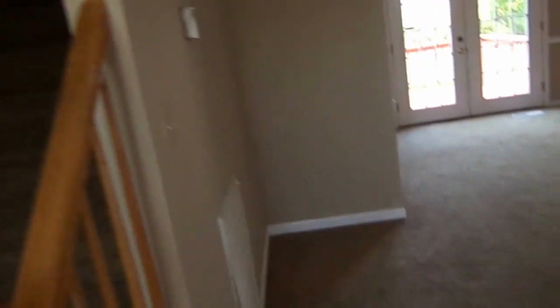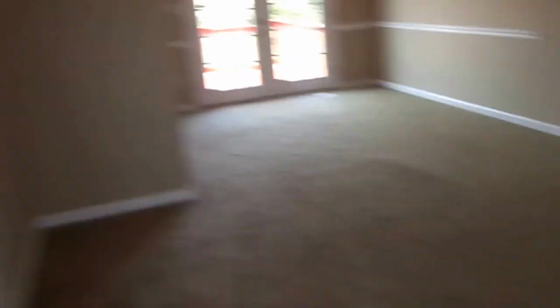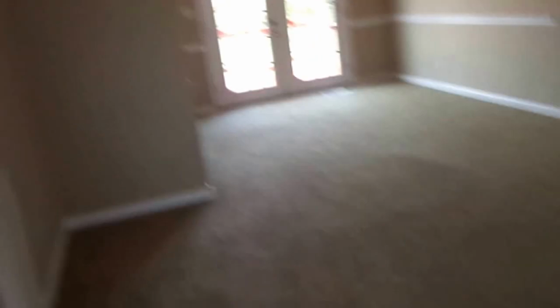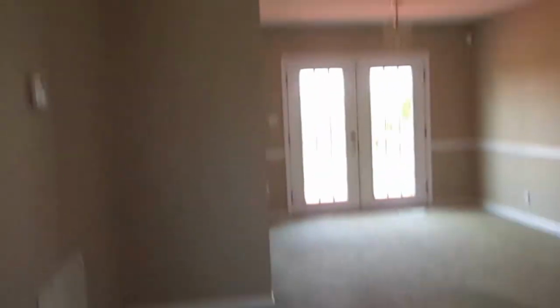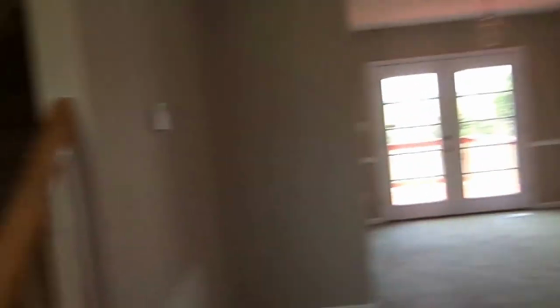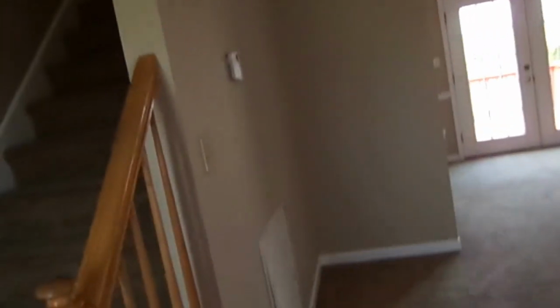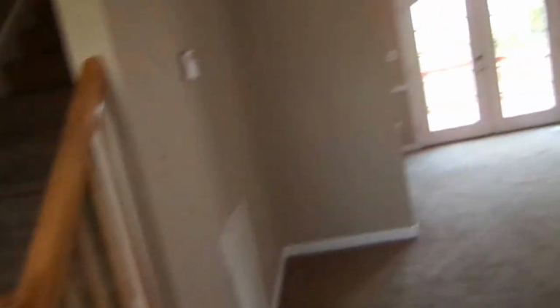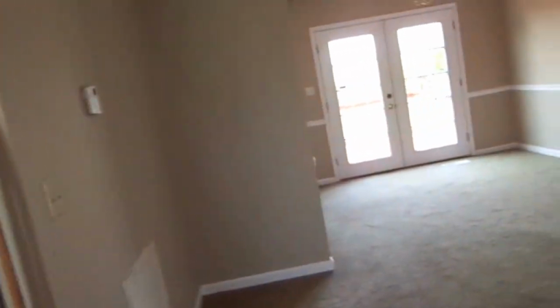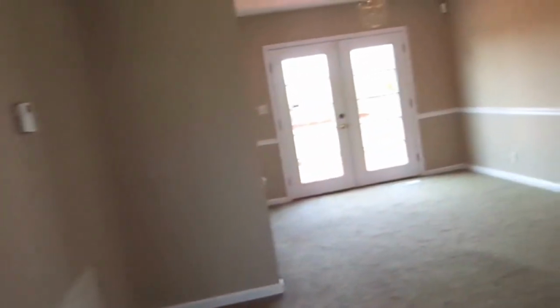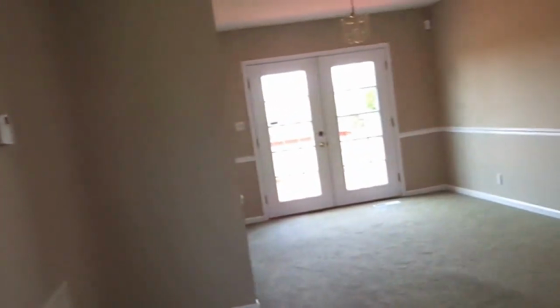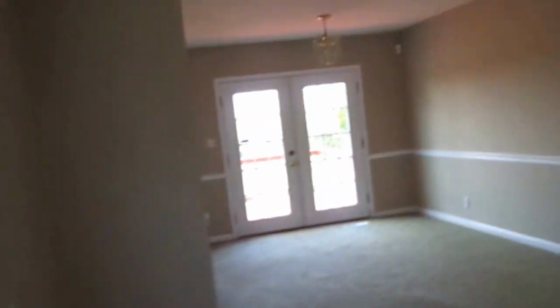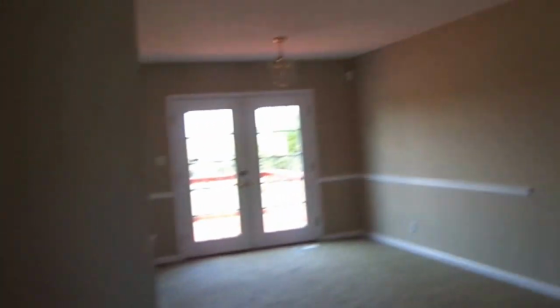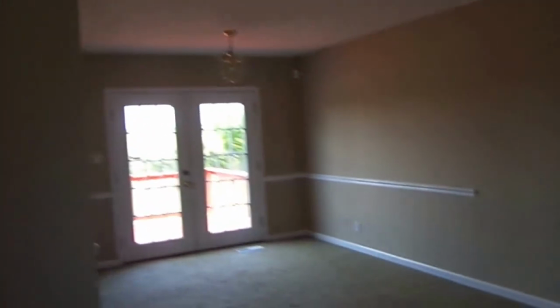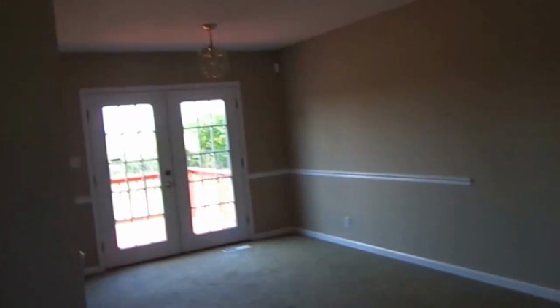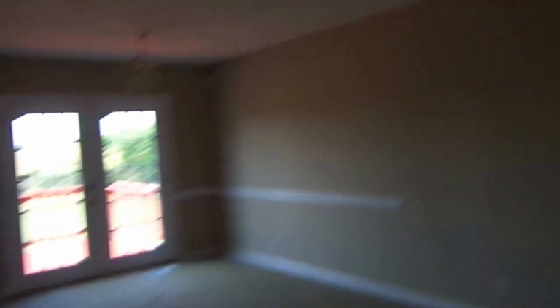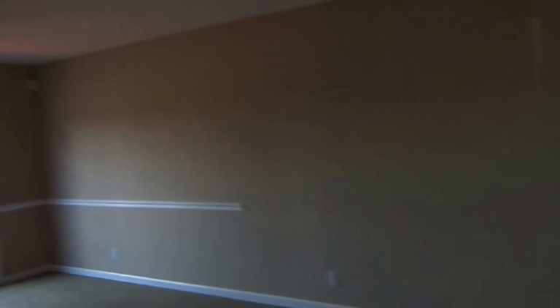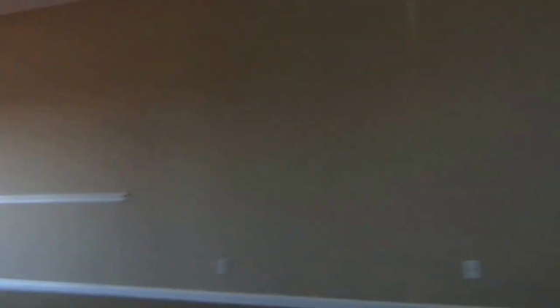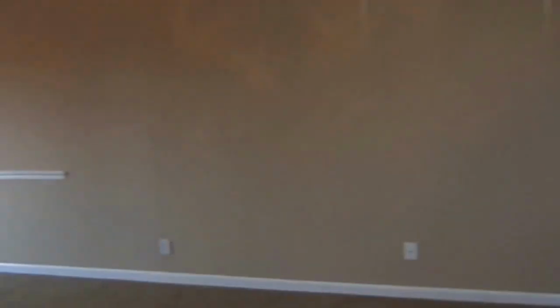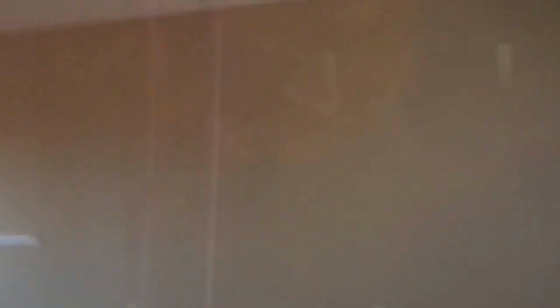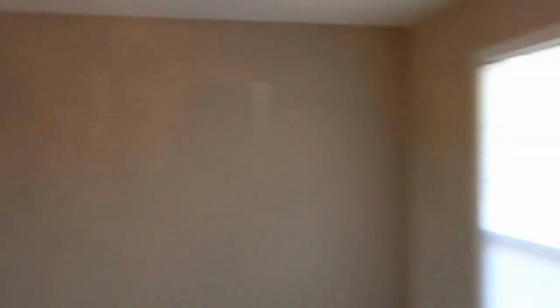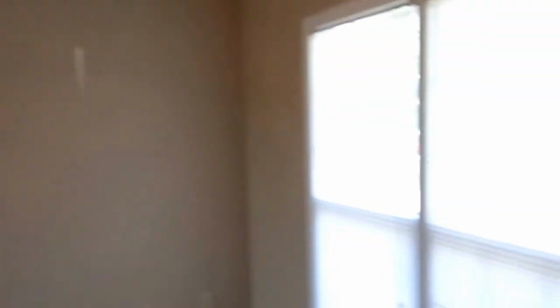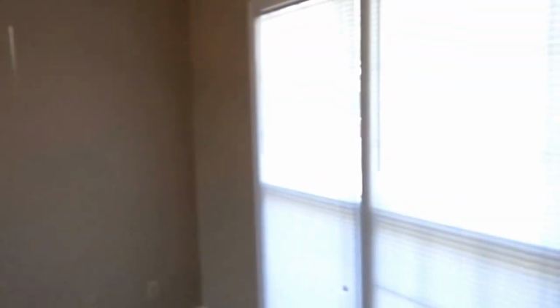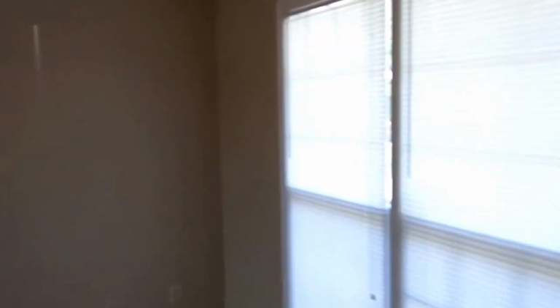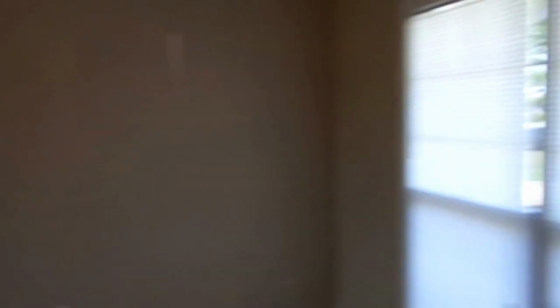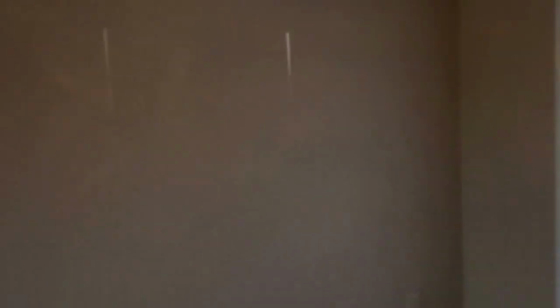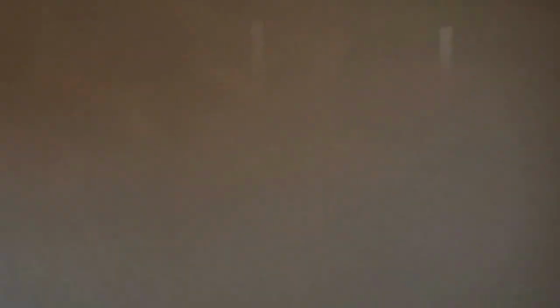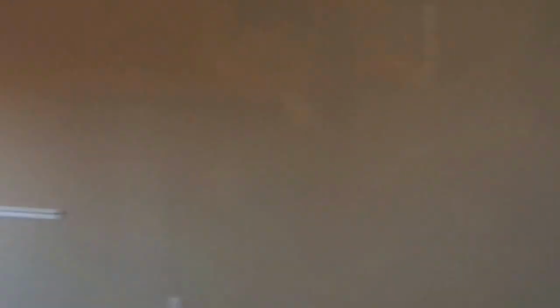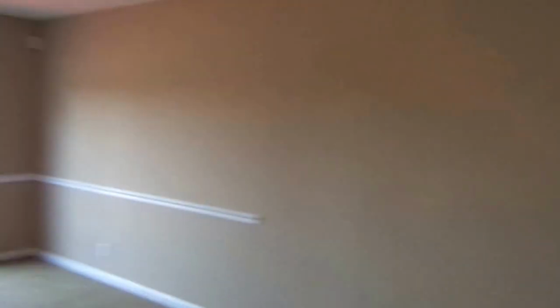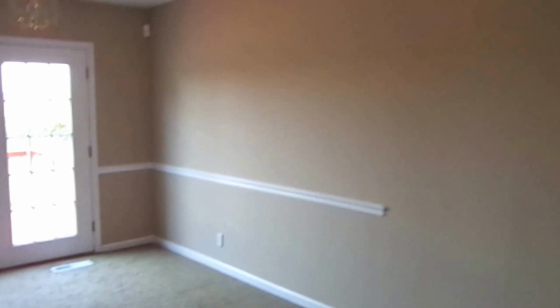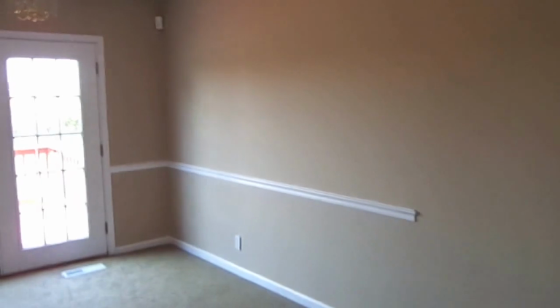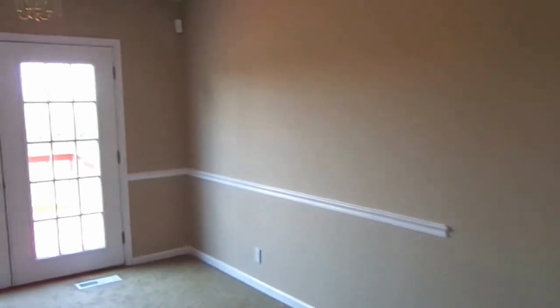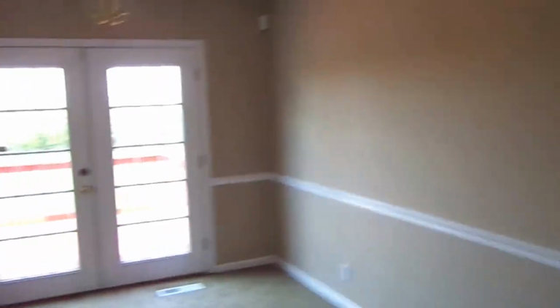Hey guys, turn on all the lights for me real quick. Turn them on. Okay, it's downstairs. A lot of people eat here.